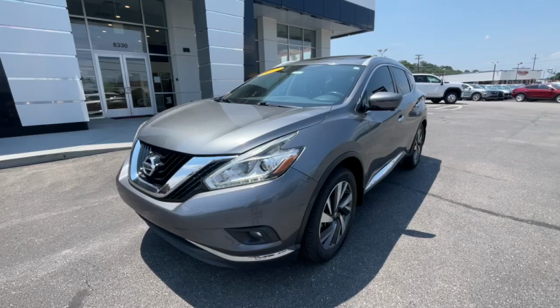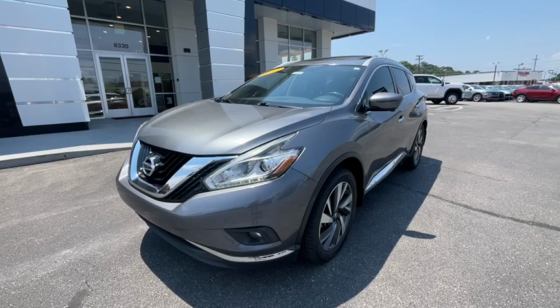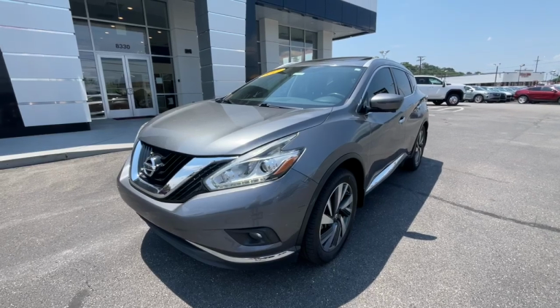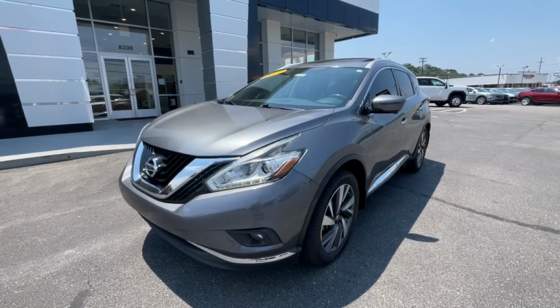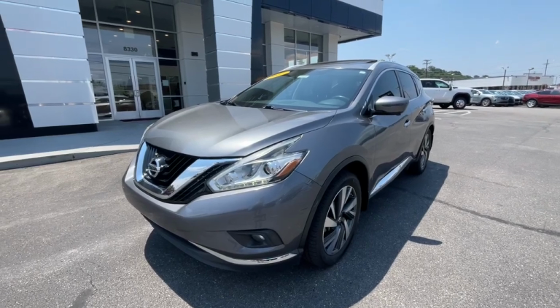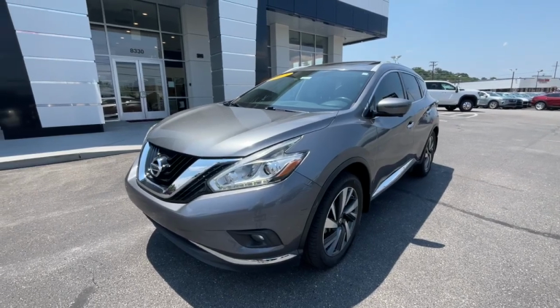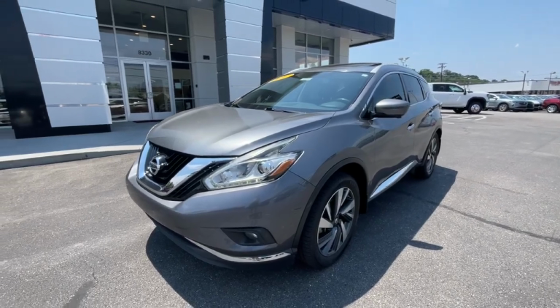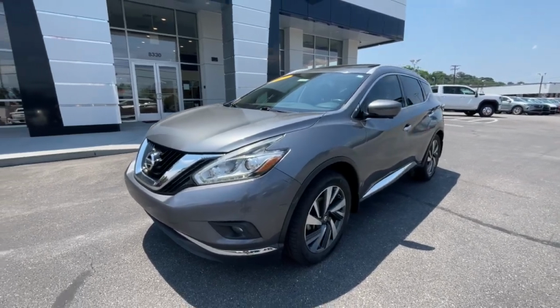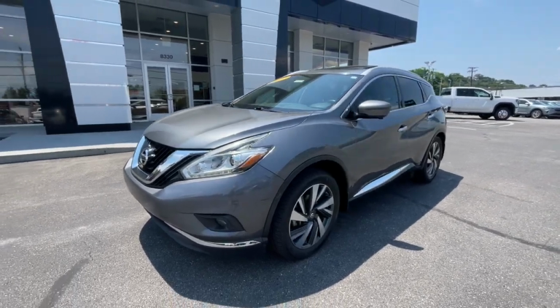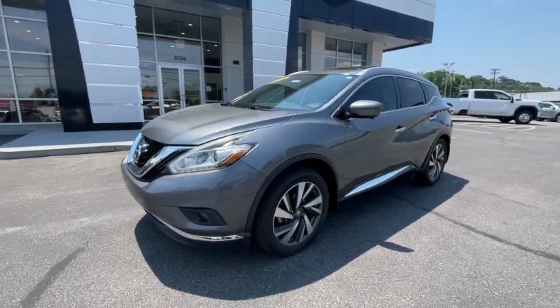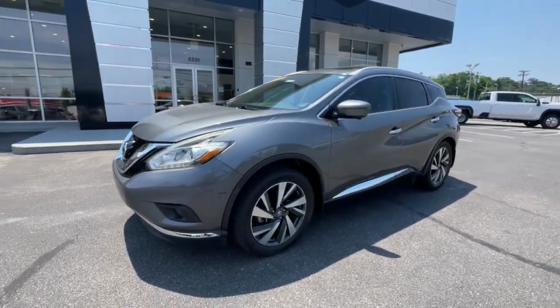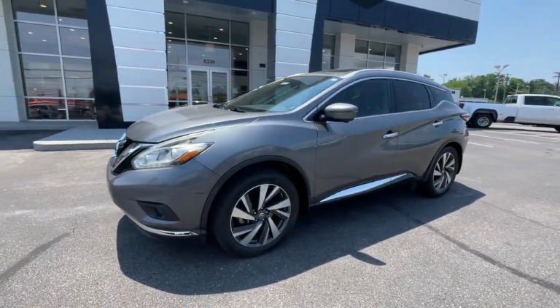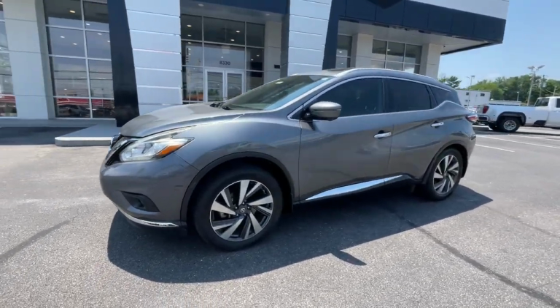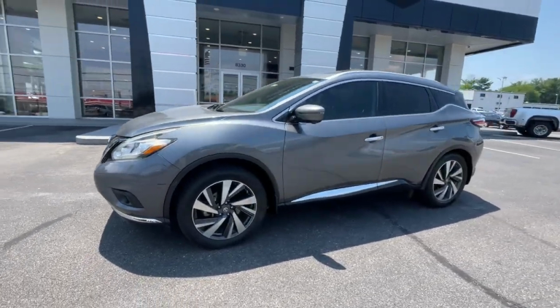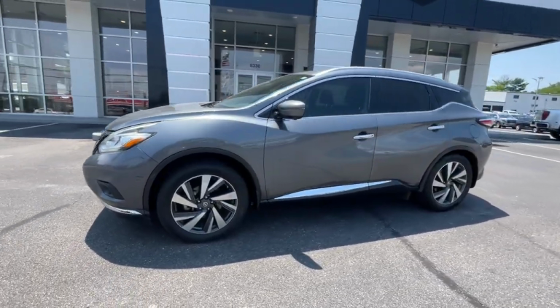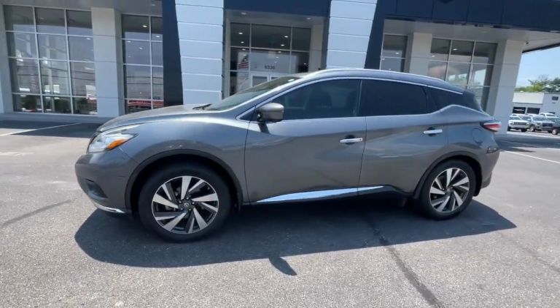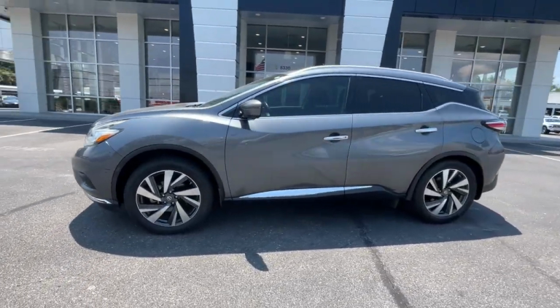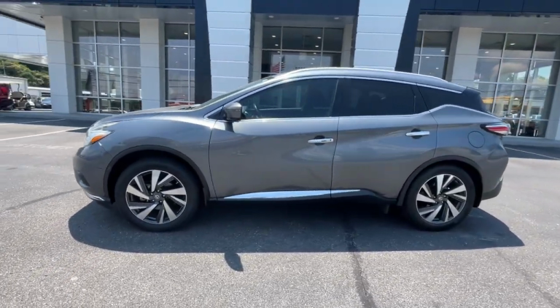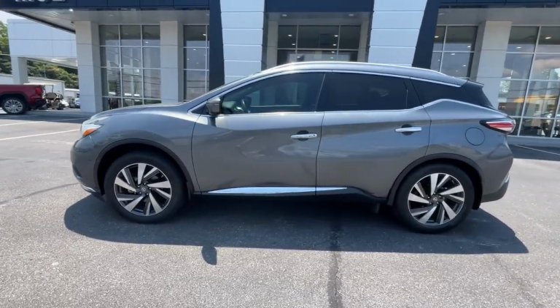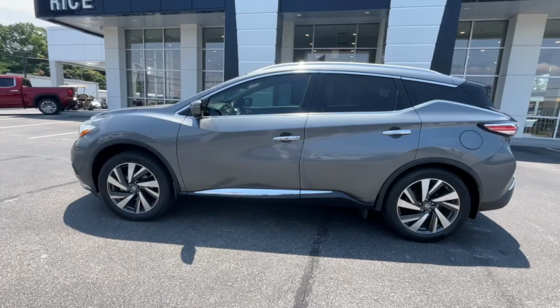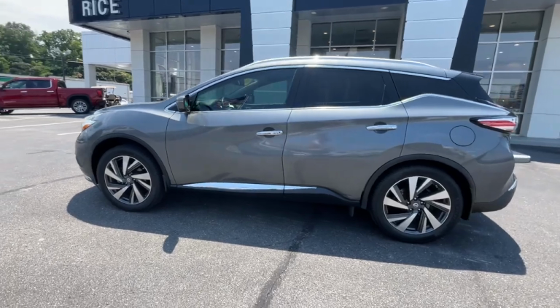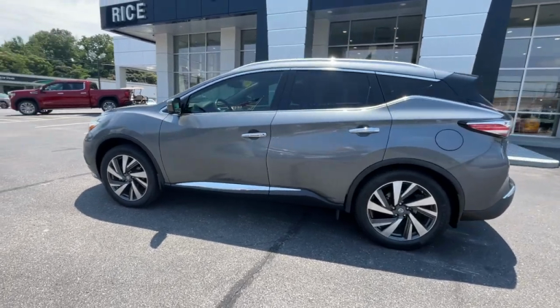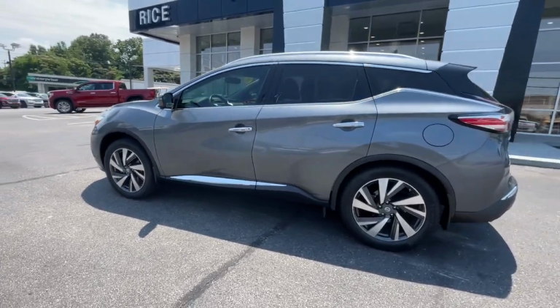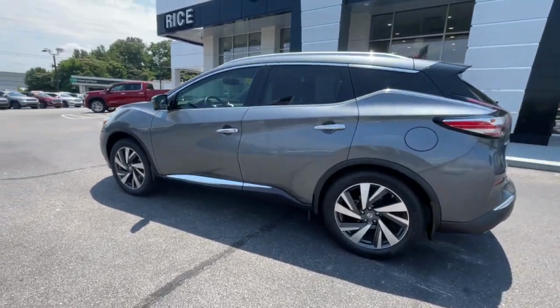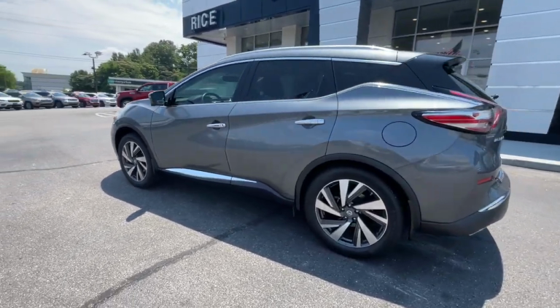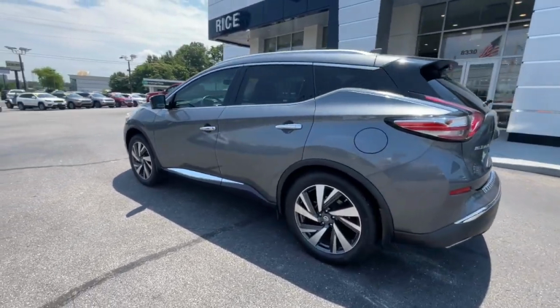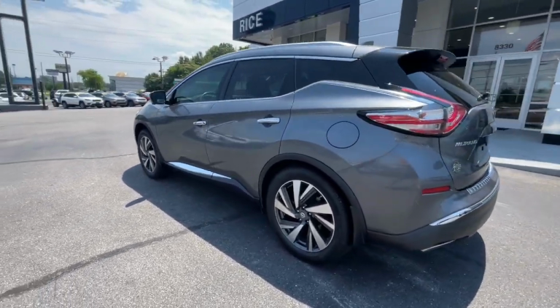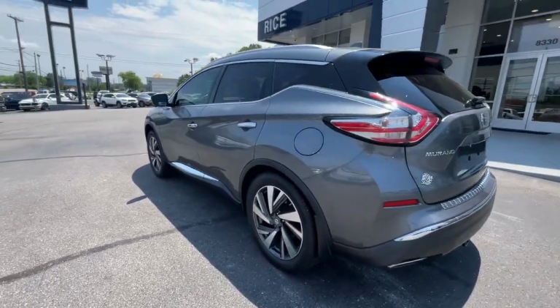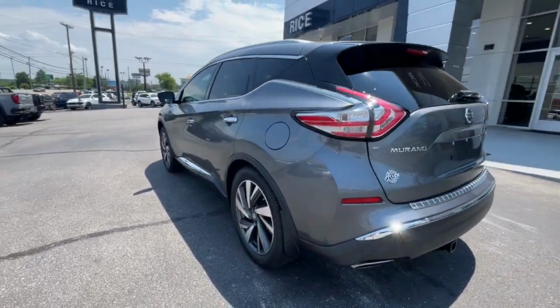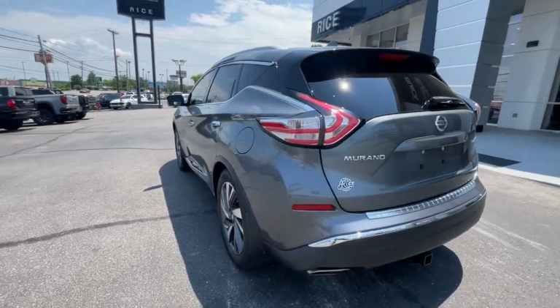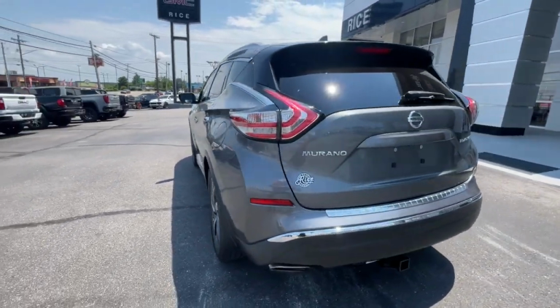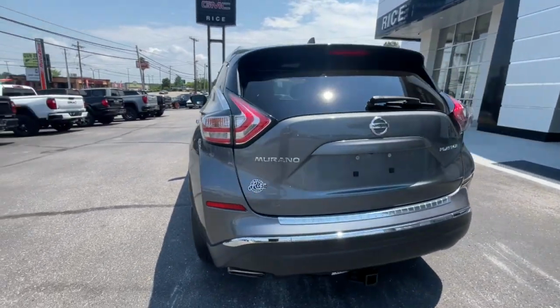Introducing the 2017 Nissan Murano. With less than 100,000 miles on the odometer, this vehicle provides excellent value.